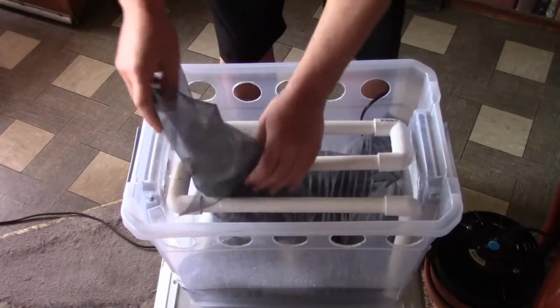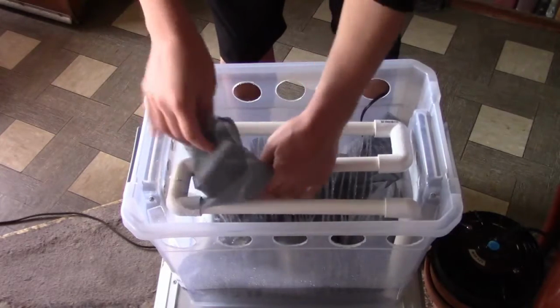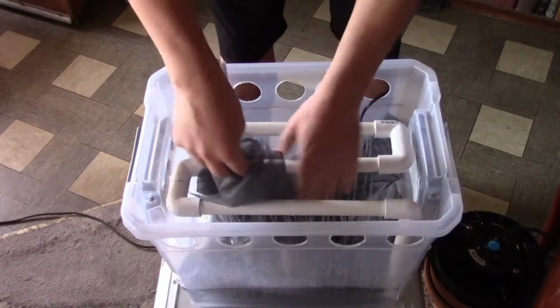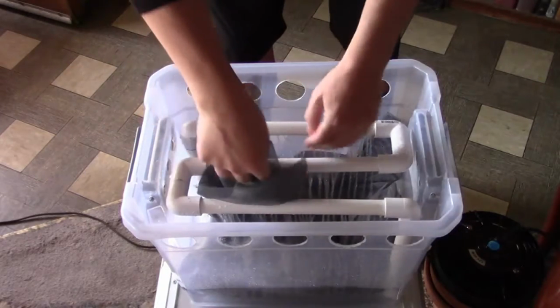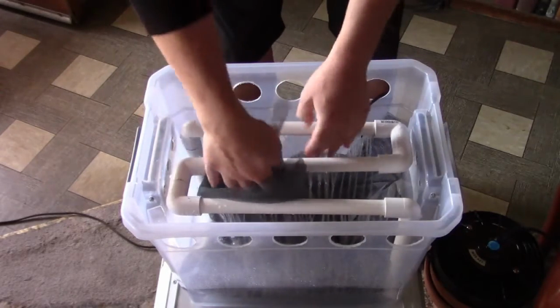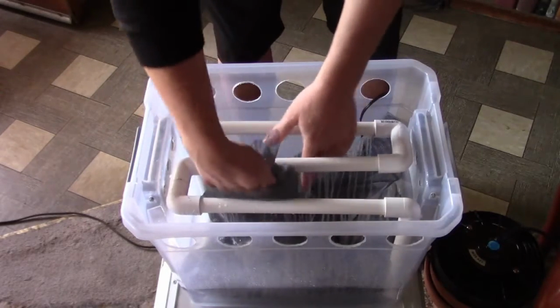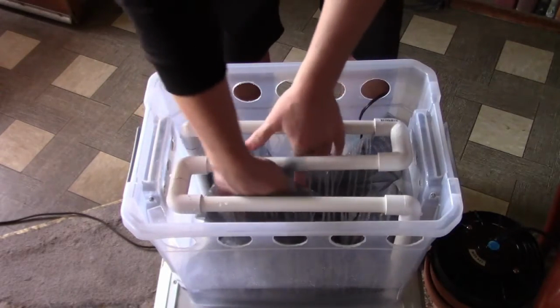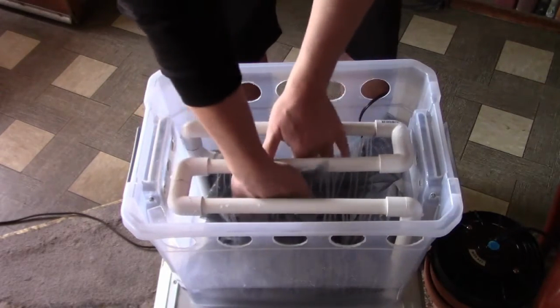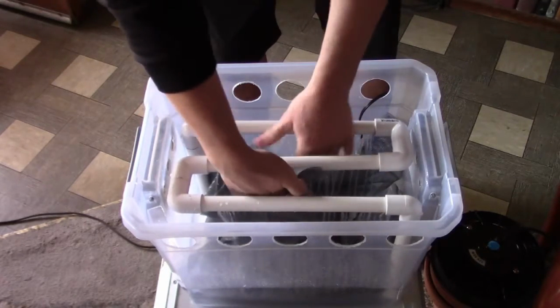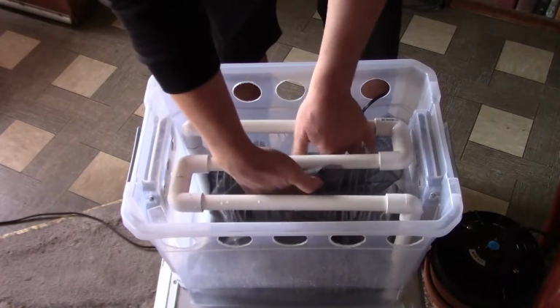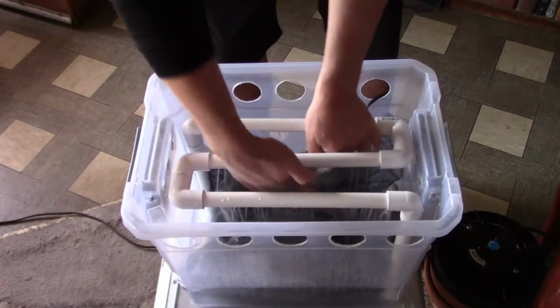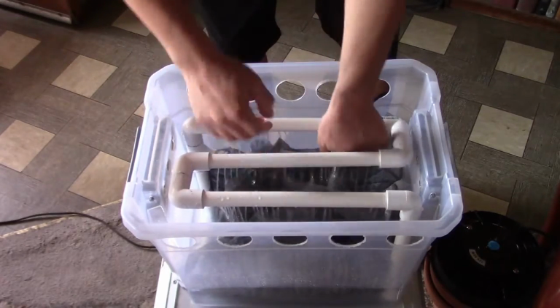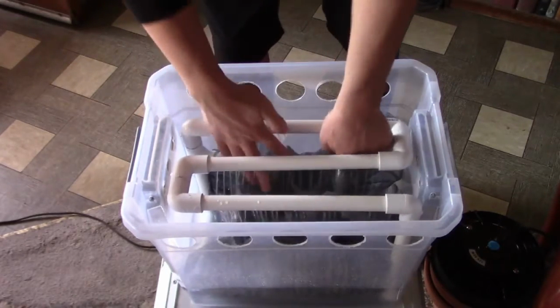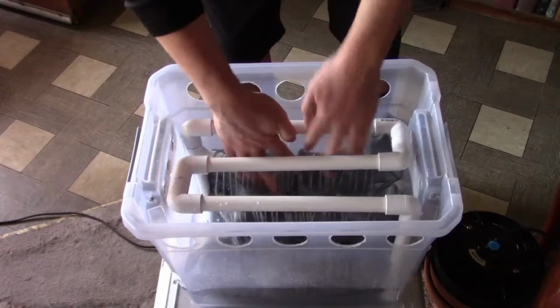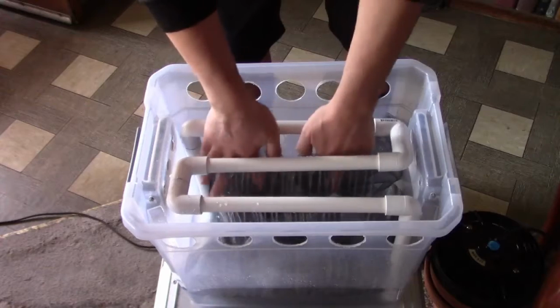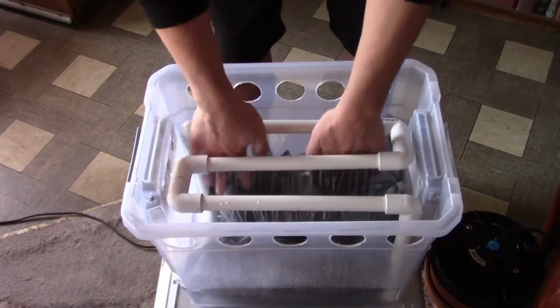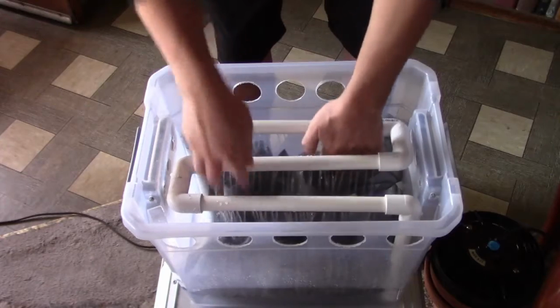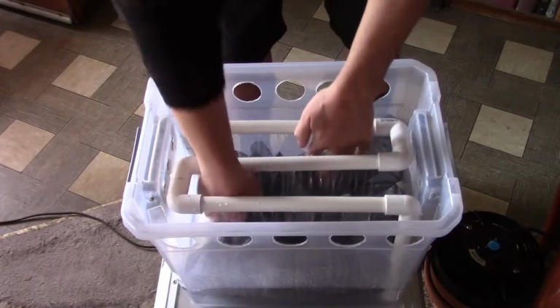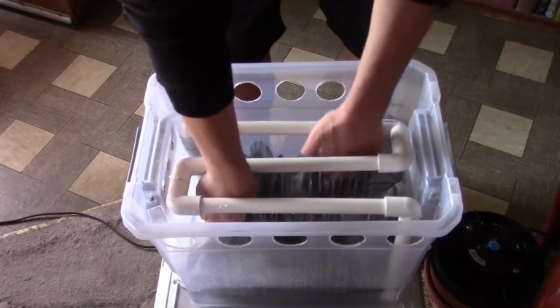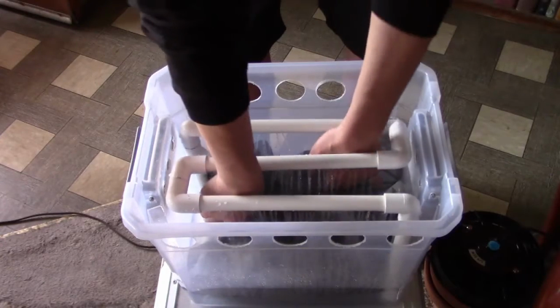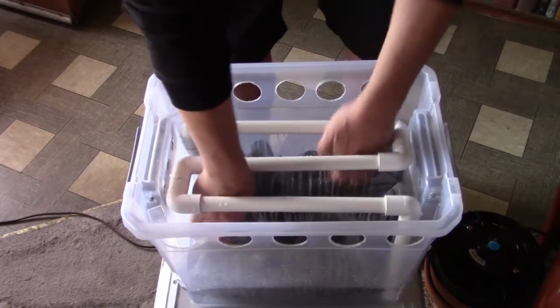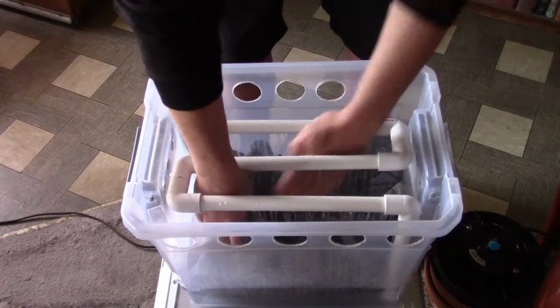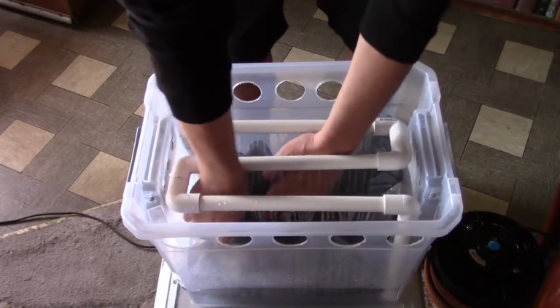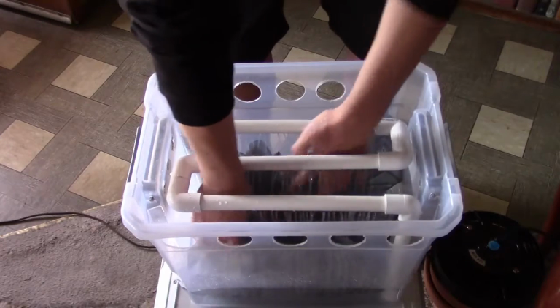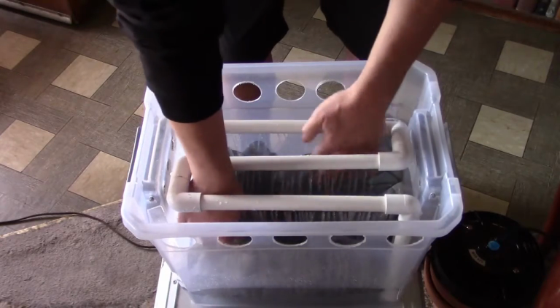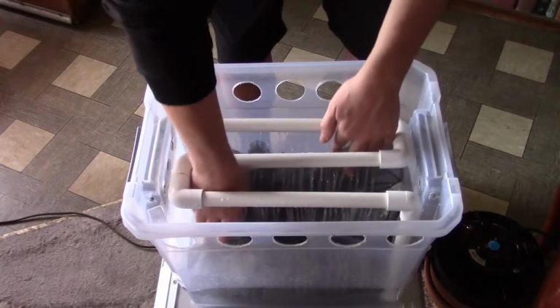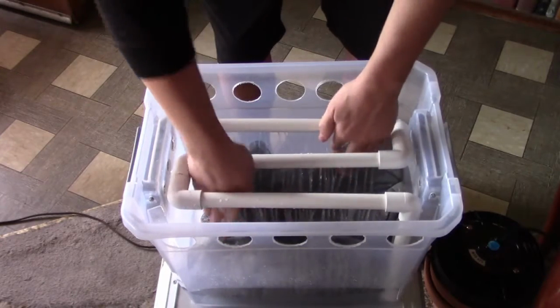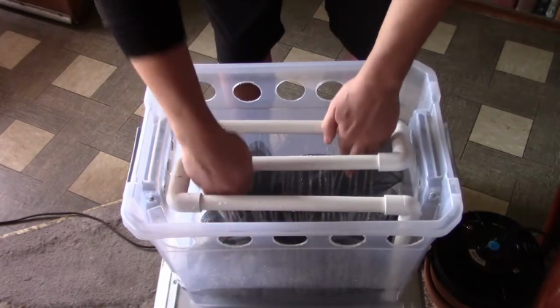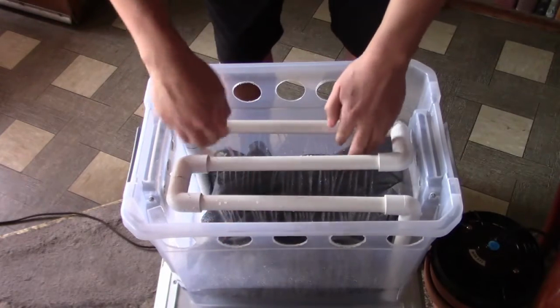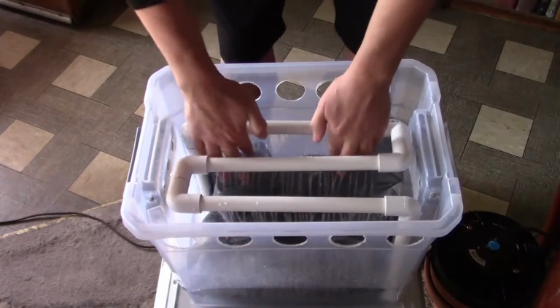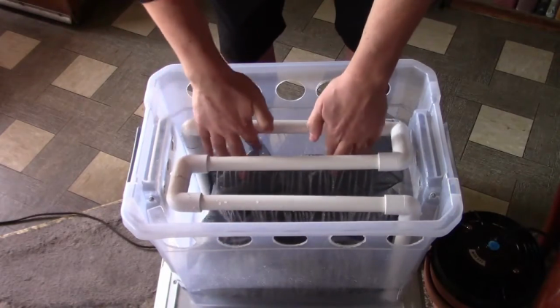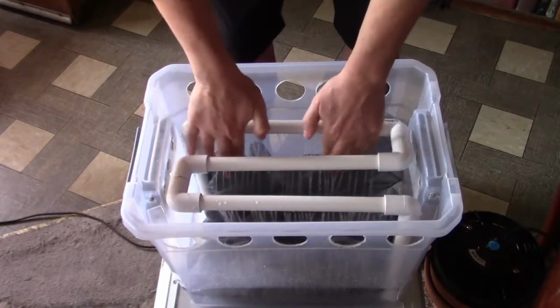By the way, this is just tap water. You don't need distilled or purified water for this. Since it's an evaporative-based unit, the only thing that will evaporate is the pure water.